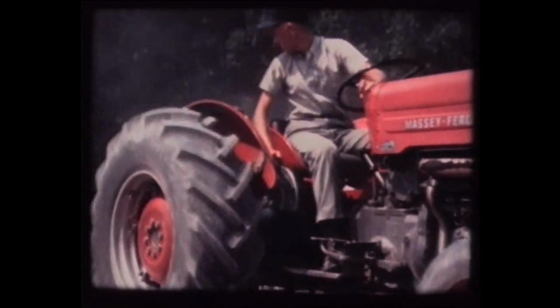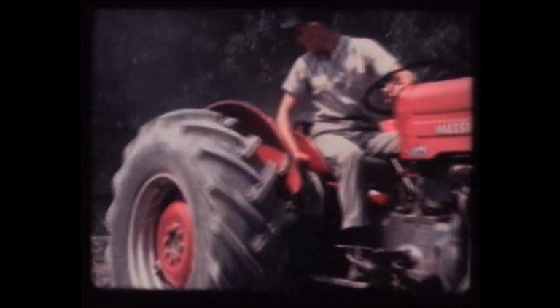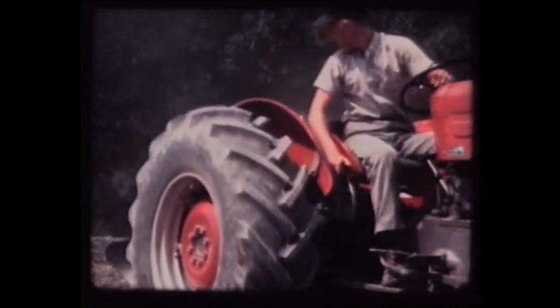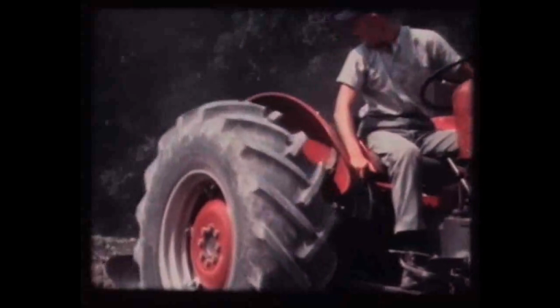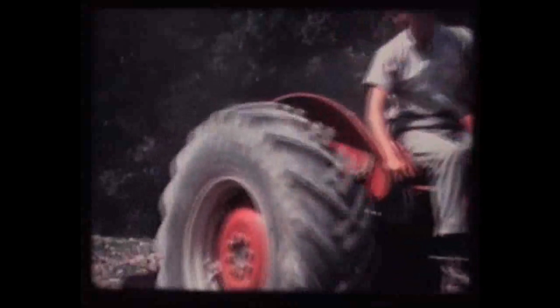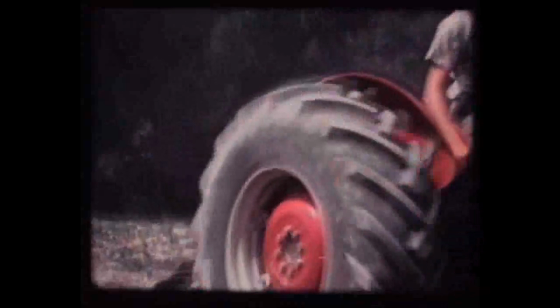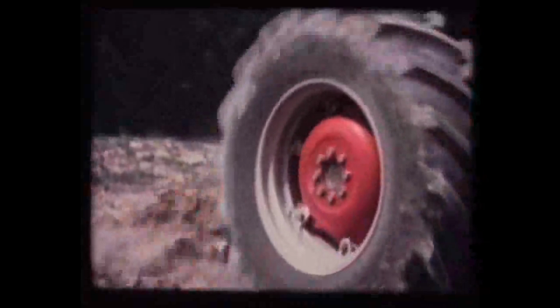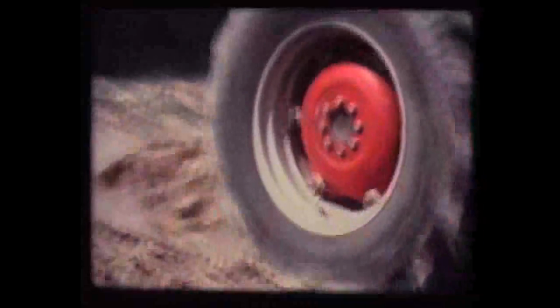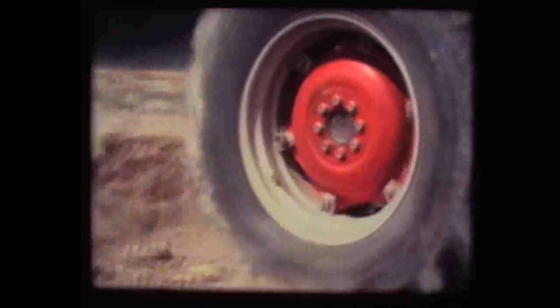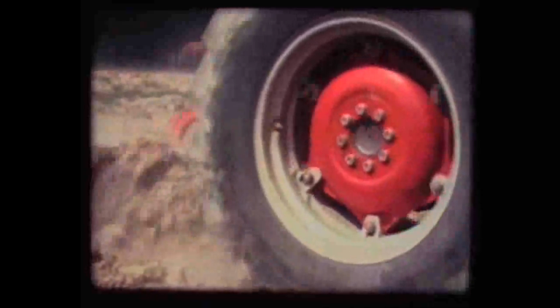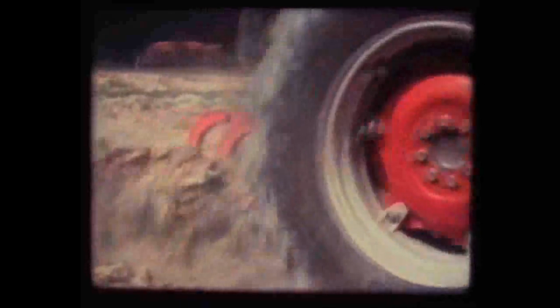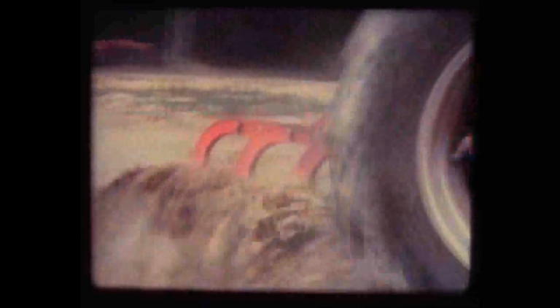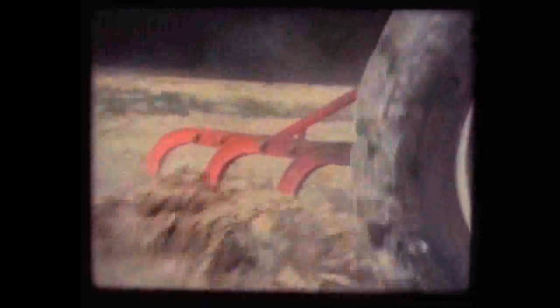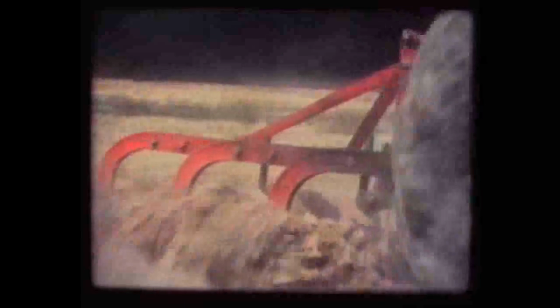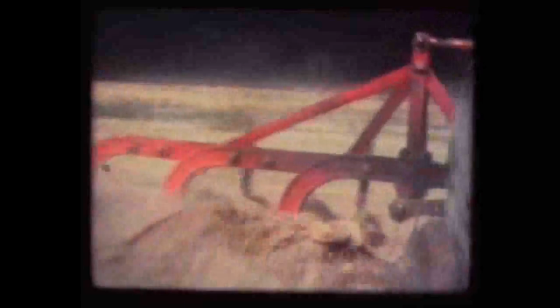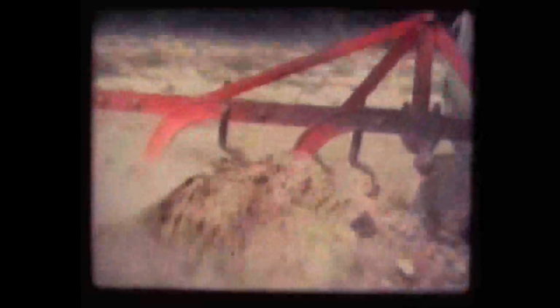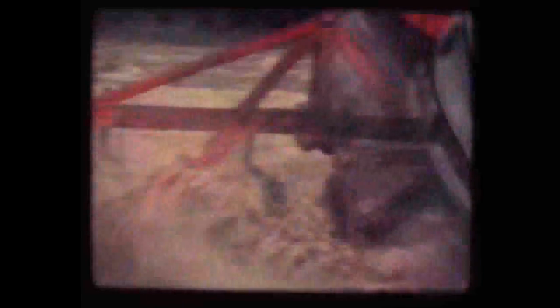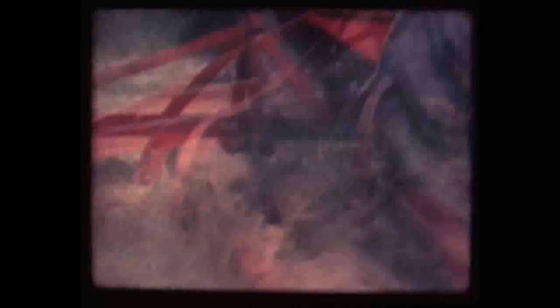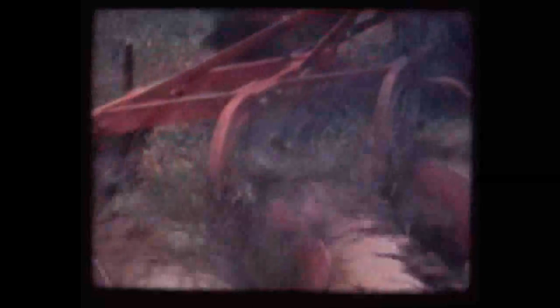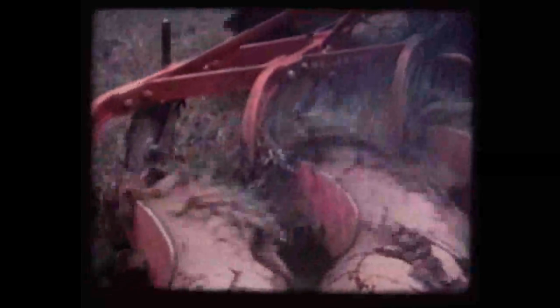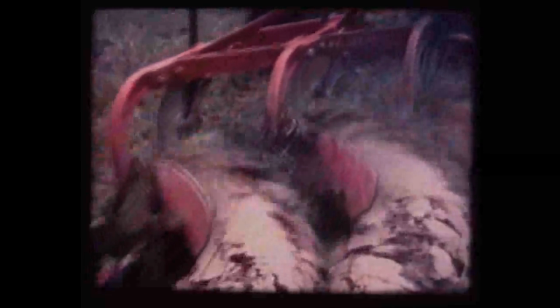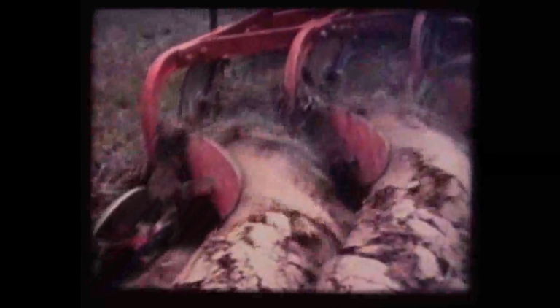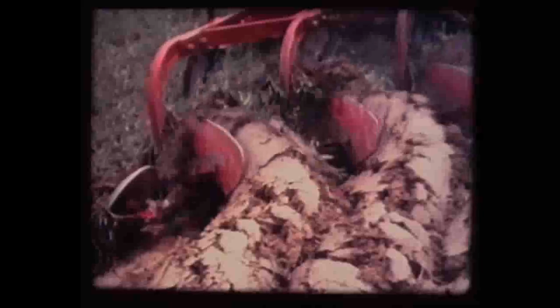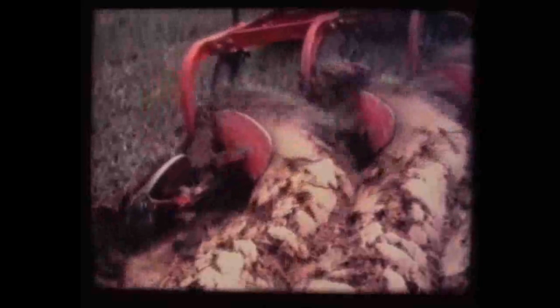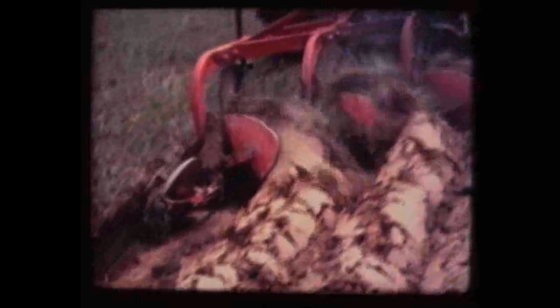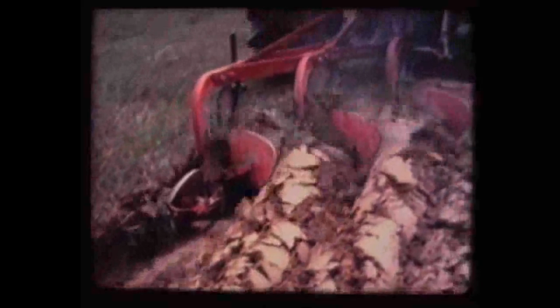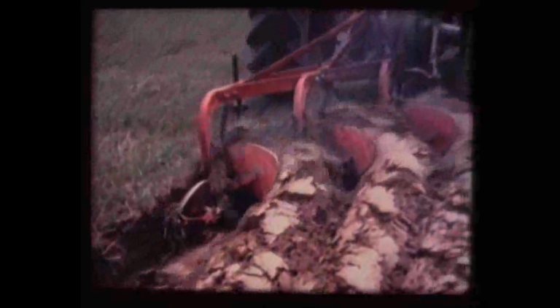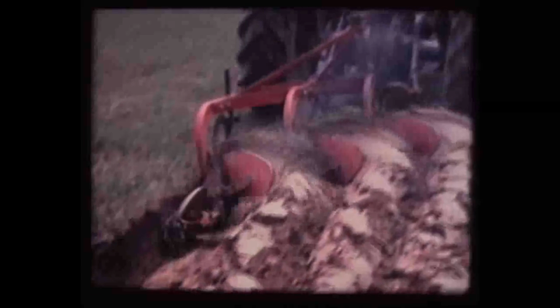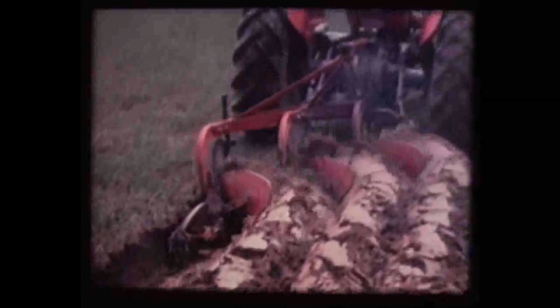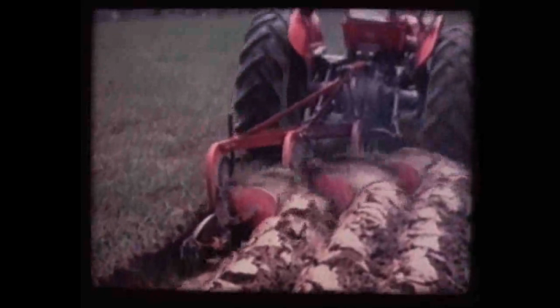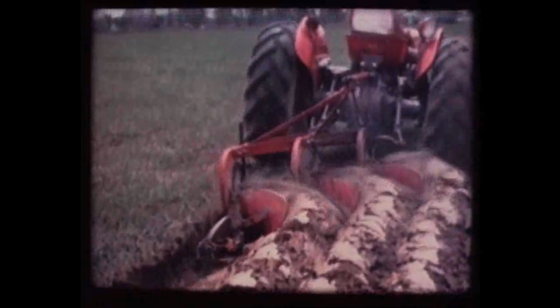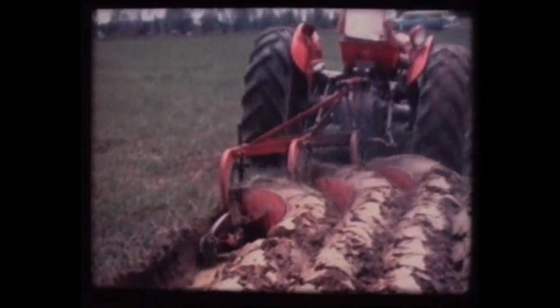We start with a film in which we follow an American farmer's young son as he prepares to compete in a tractor-driving competition, and also to become a competent farmer himself, in Ready for a Man's Work.